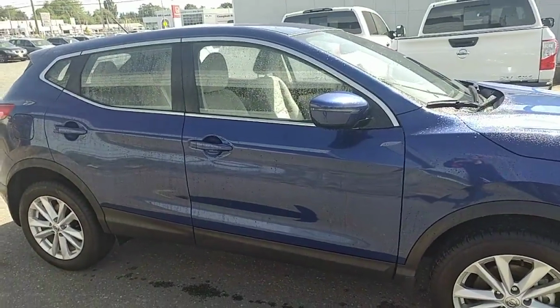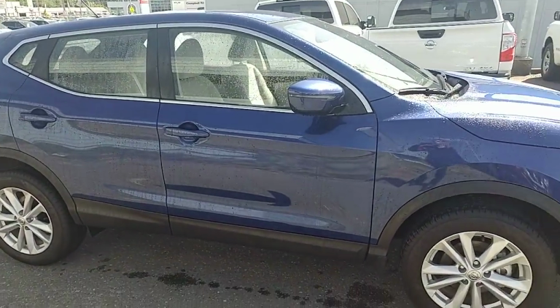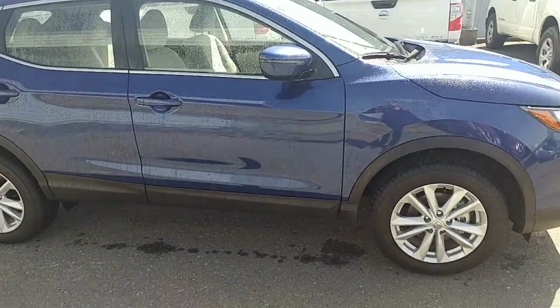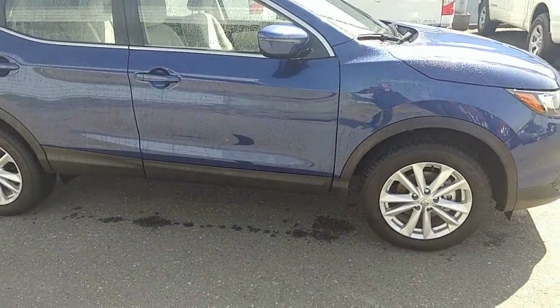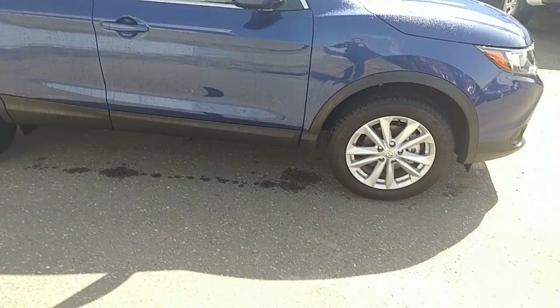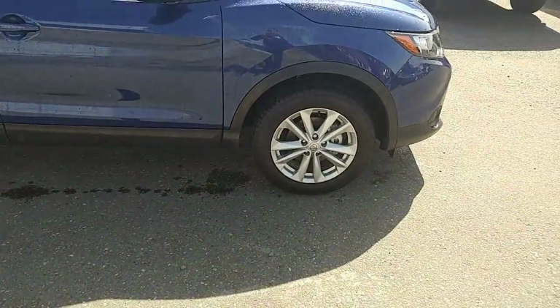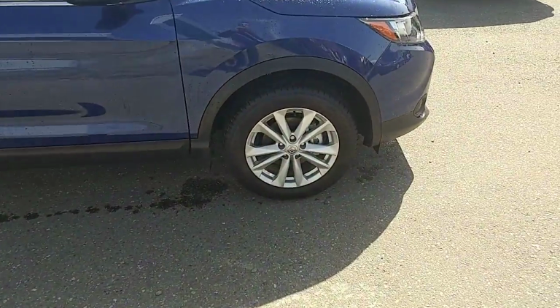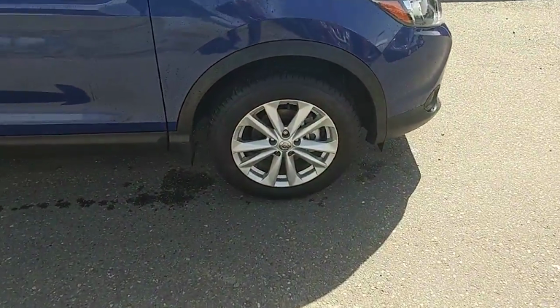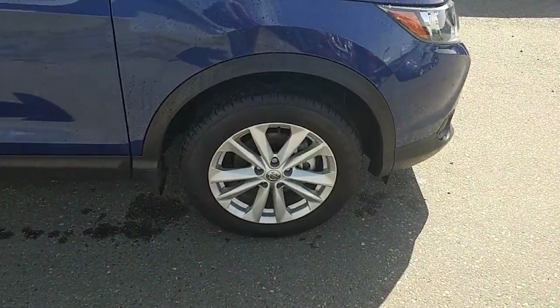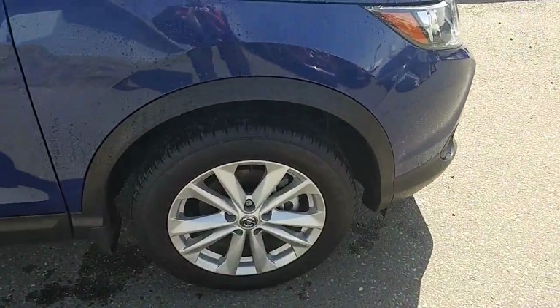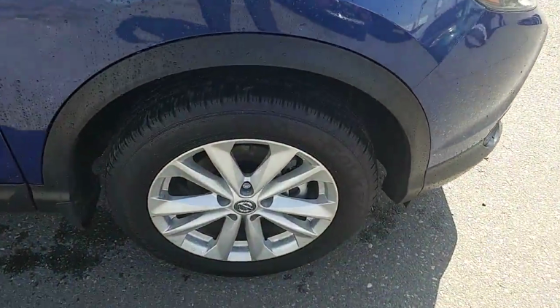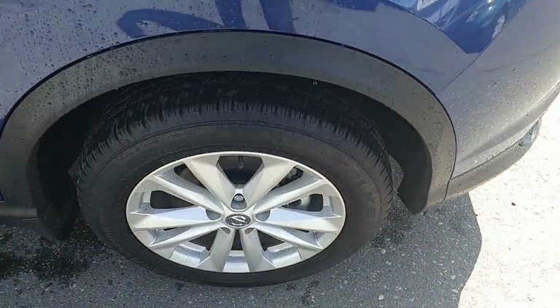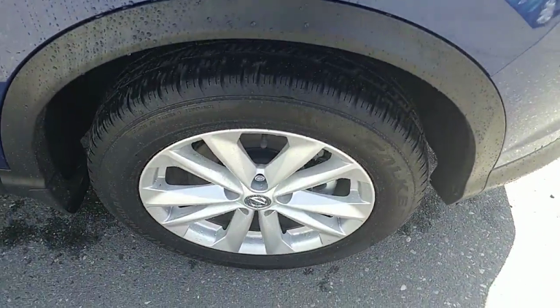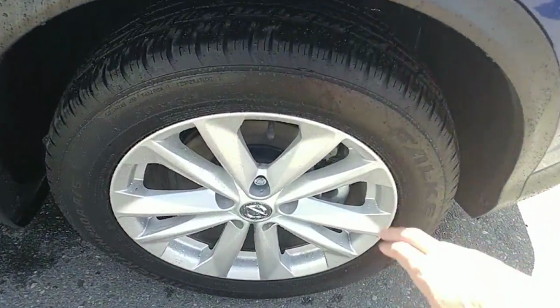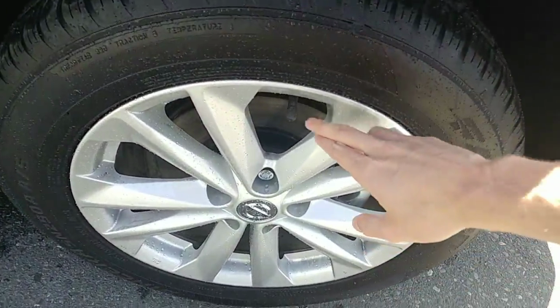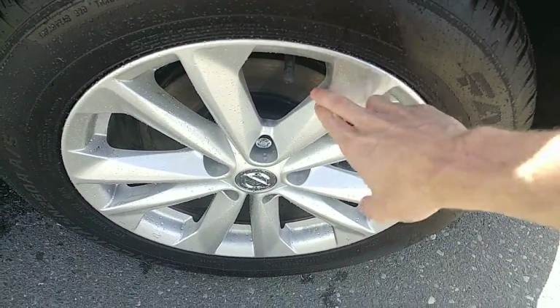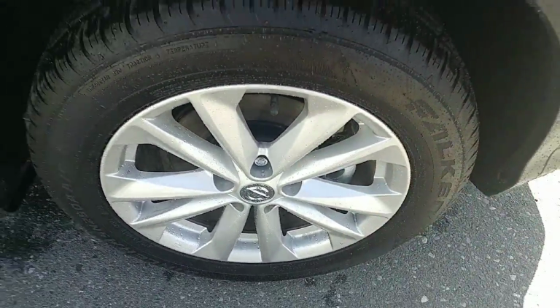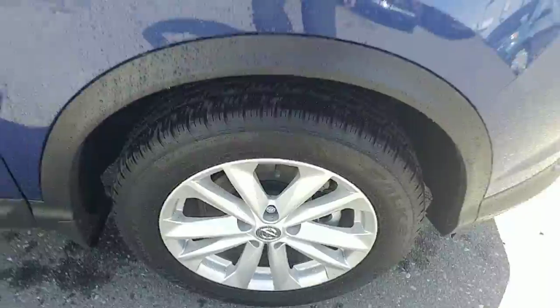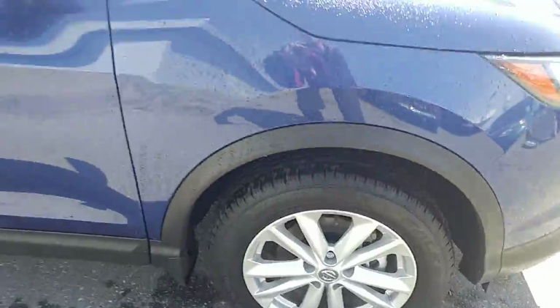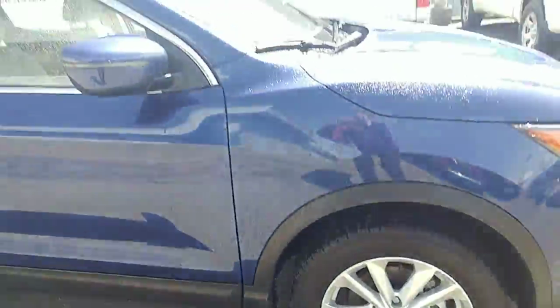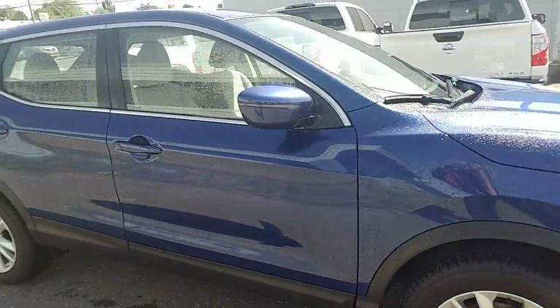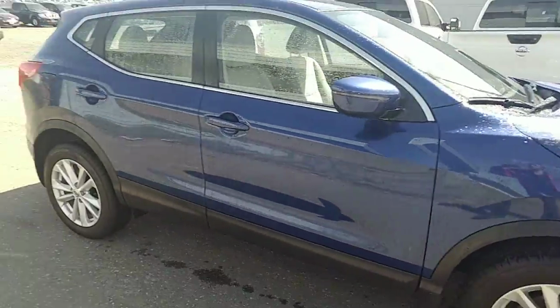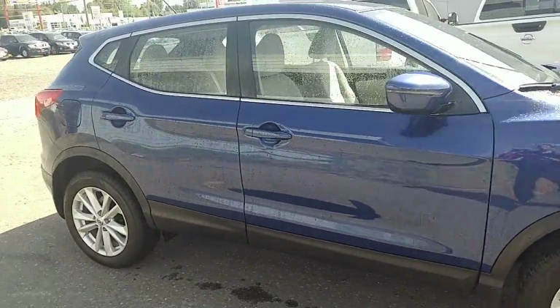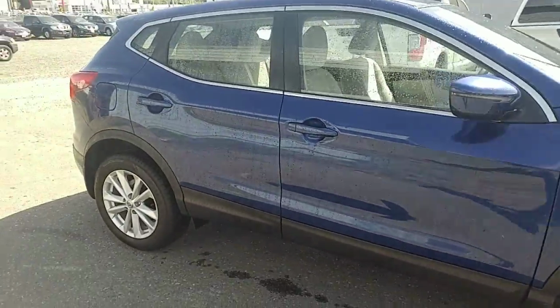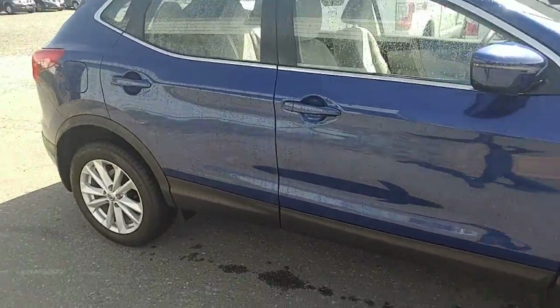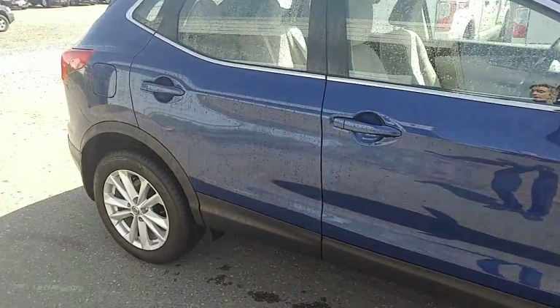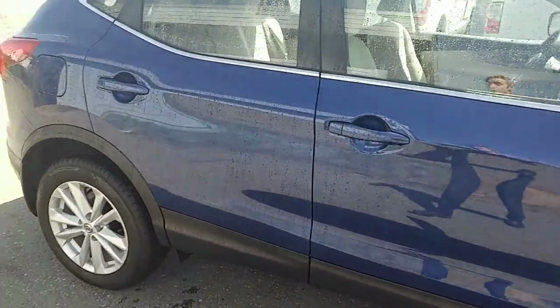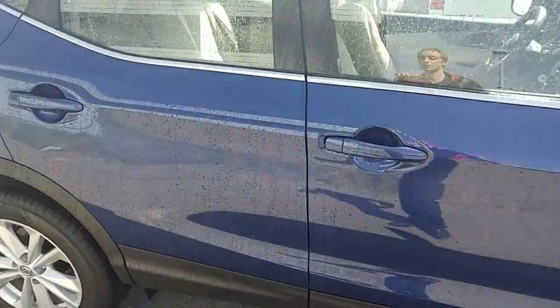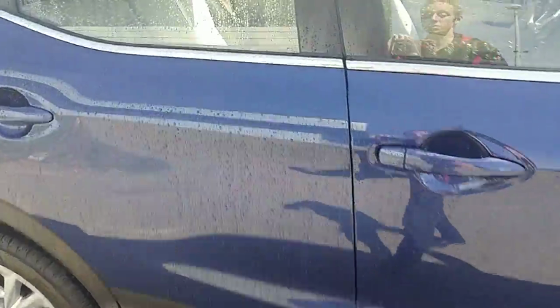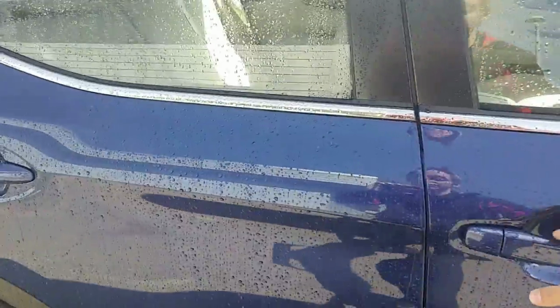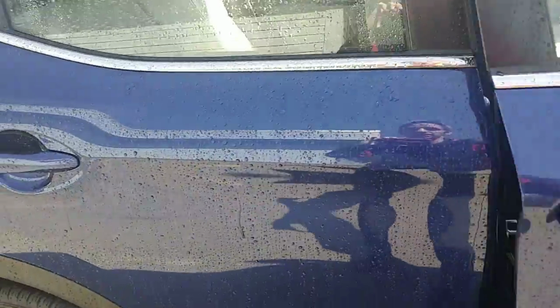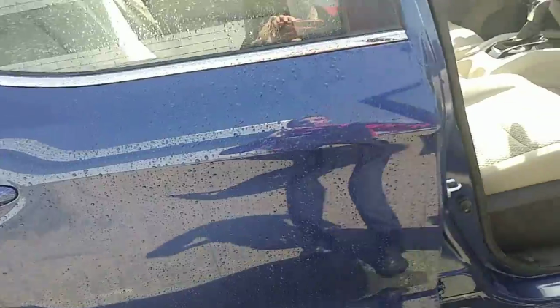So it is the base model. They do have mud and snow tires on it, and they do keep the aluminum alloy wheels, which is really nice — most base models don't get those wheels. The Qashqais are one of the few vehicles still made out in Japan as well, so that's kind of exciting about them.